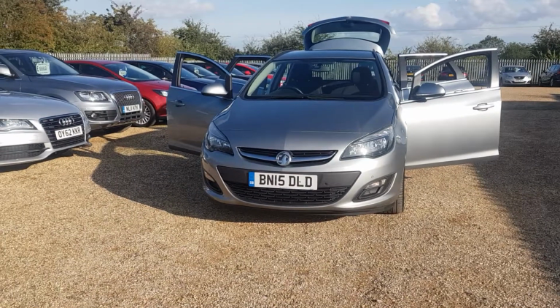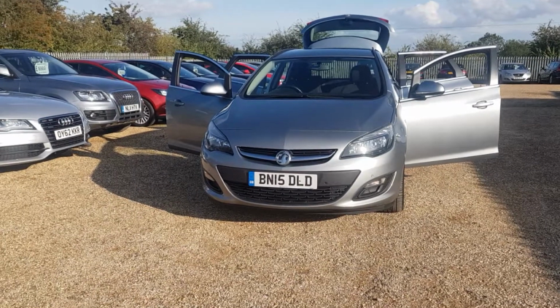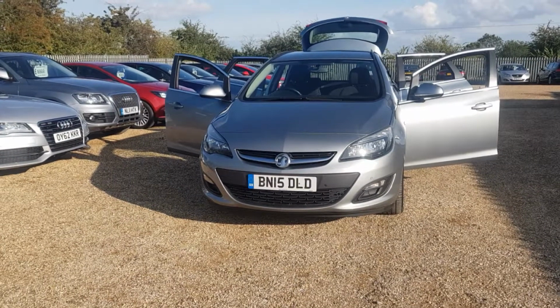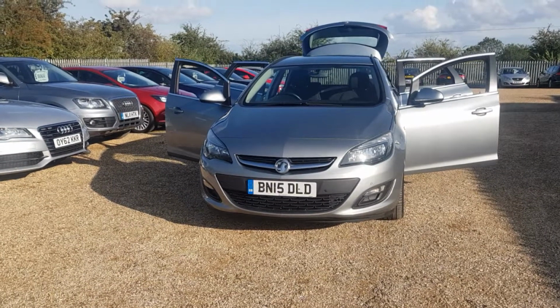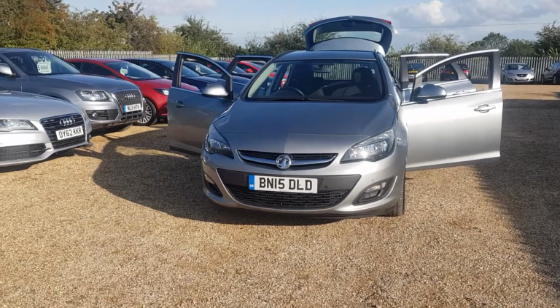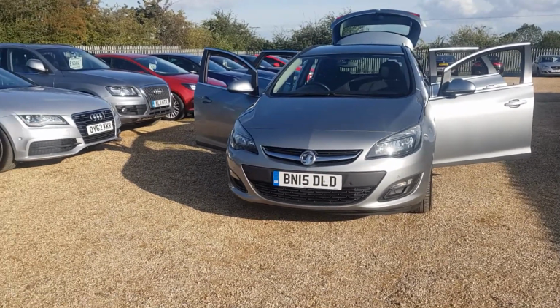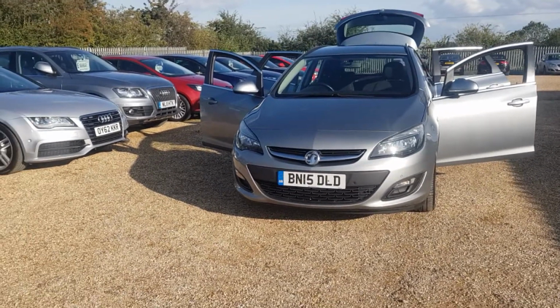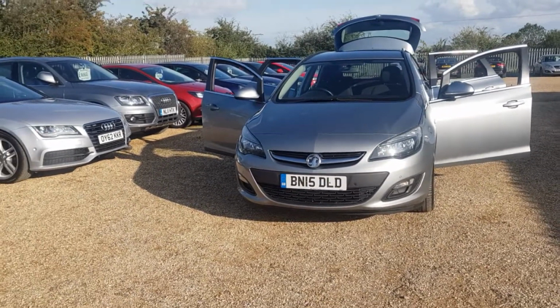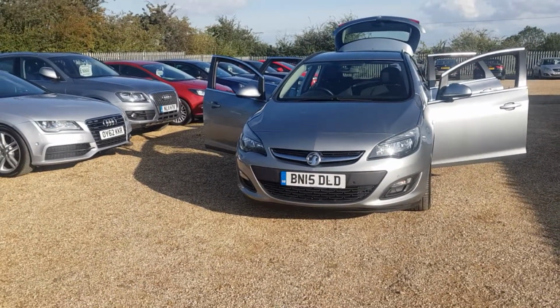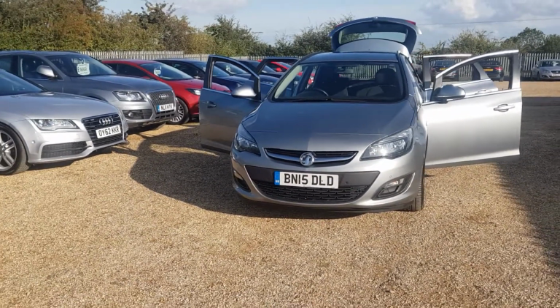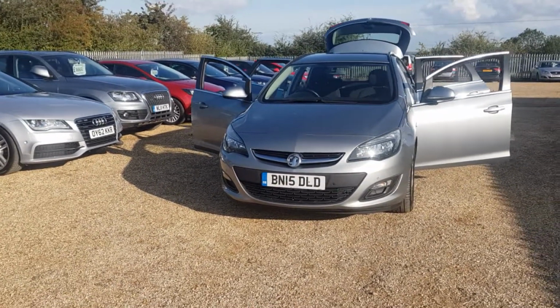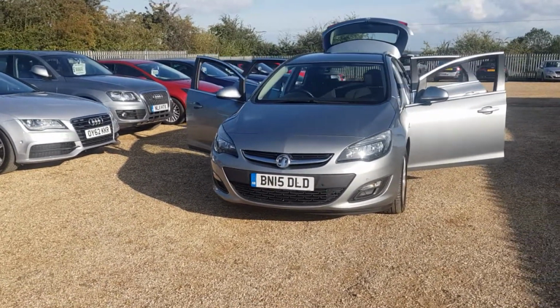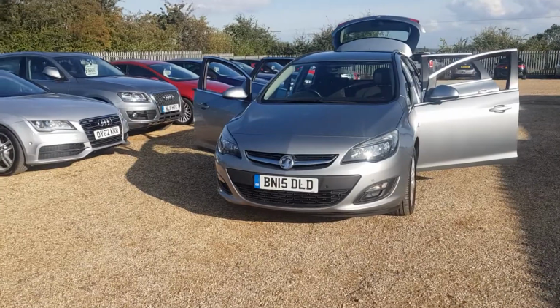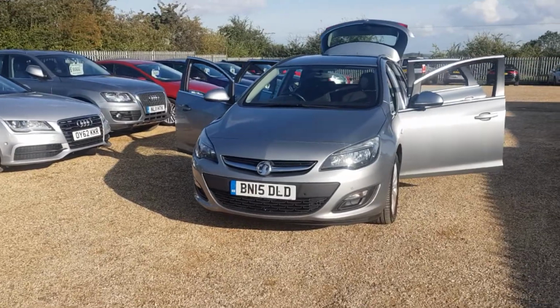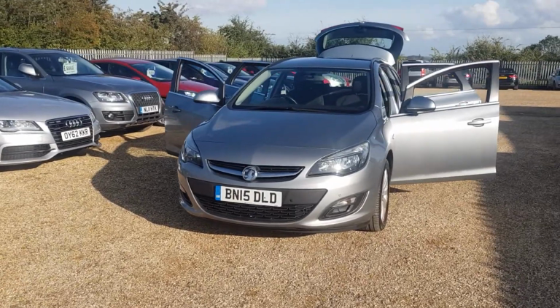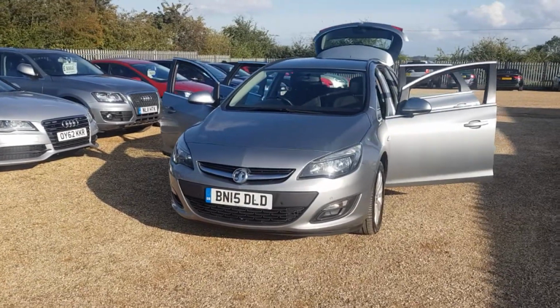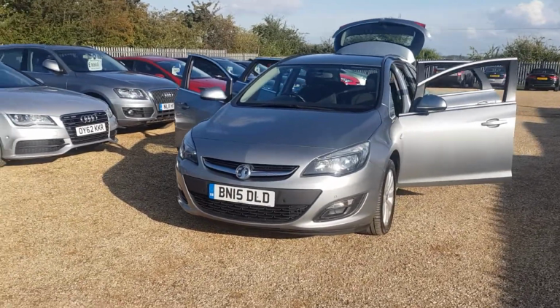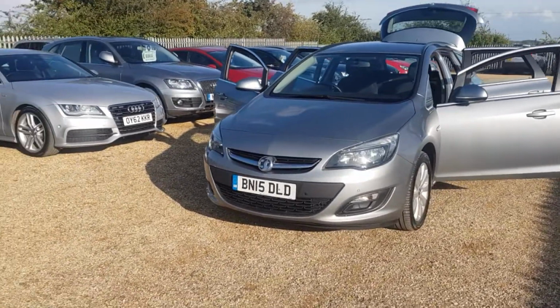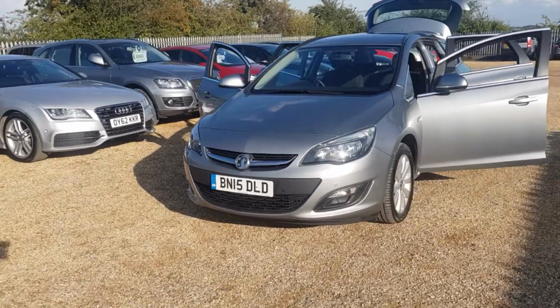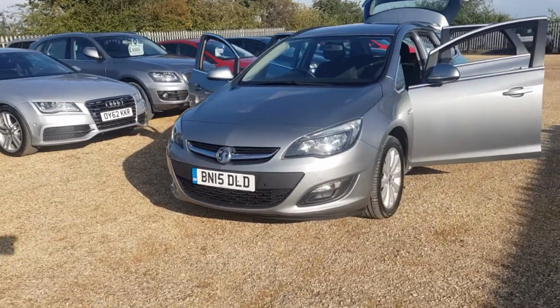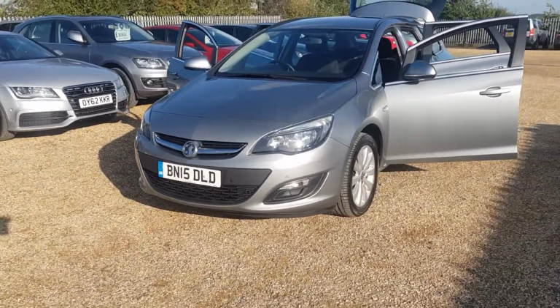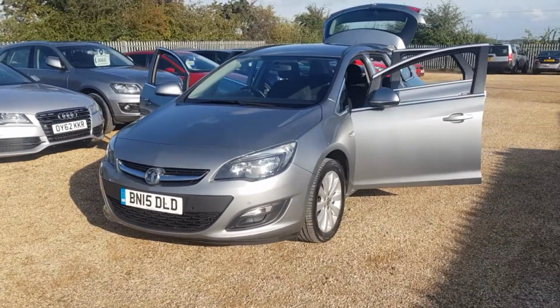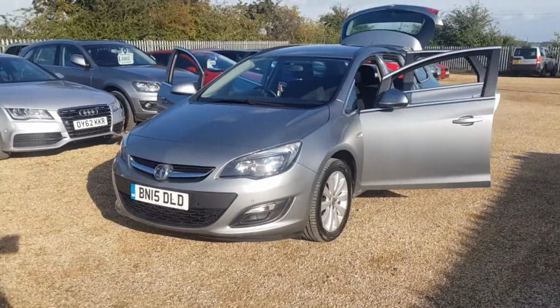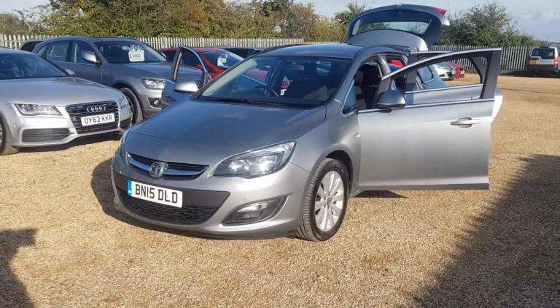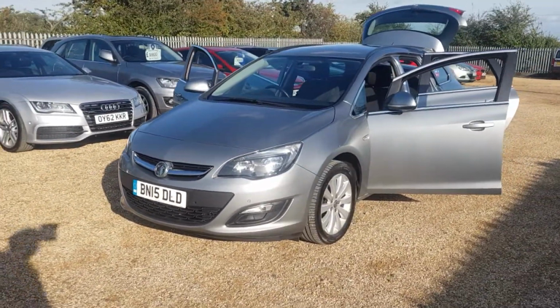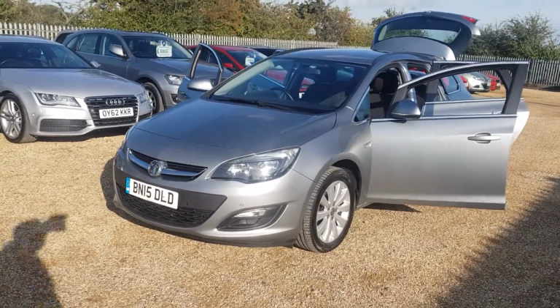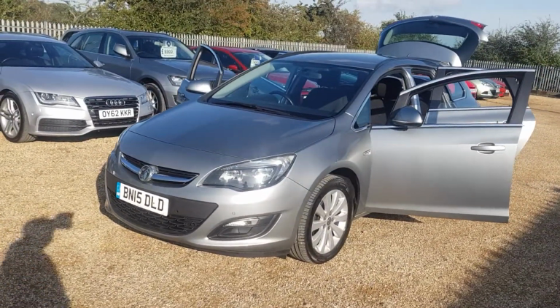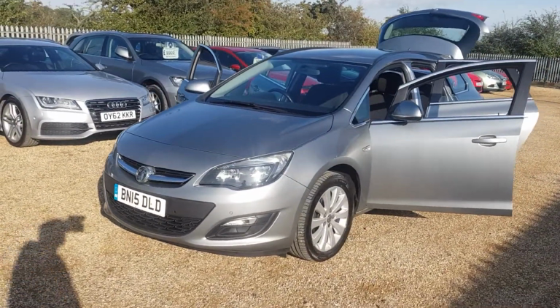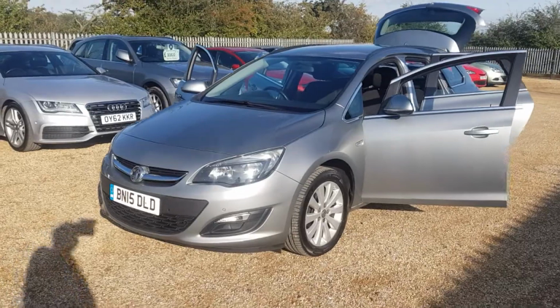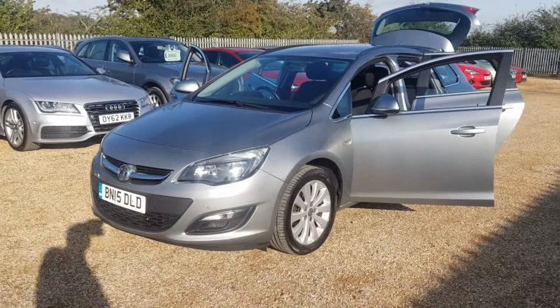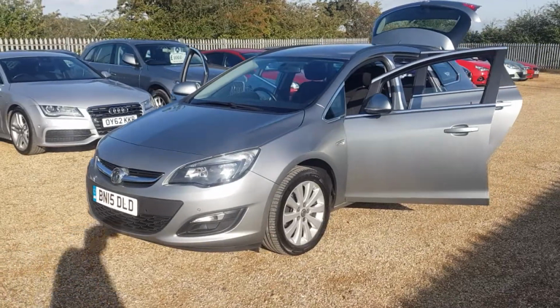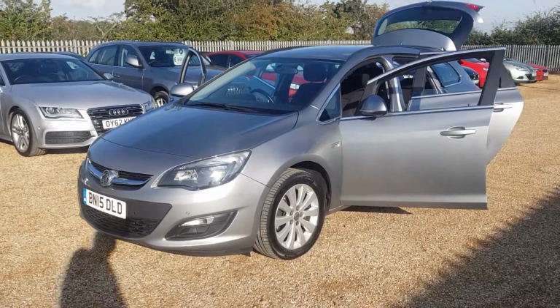Hello, welcome to CarFirm. Here we have our 2015 1.6 diesel CDTI Ecoflex Astra Estate.